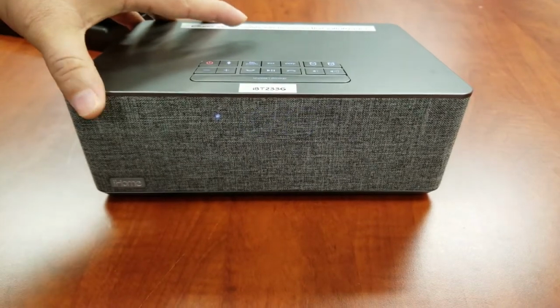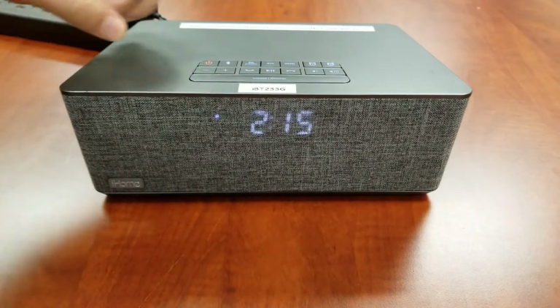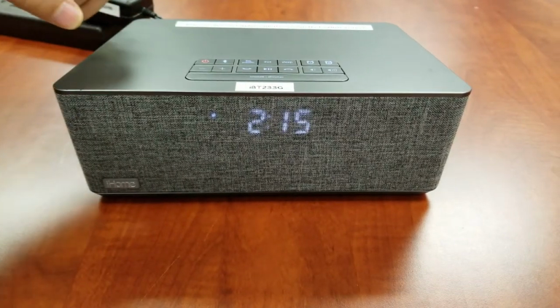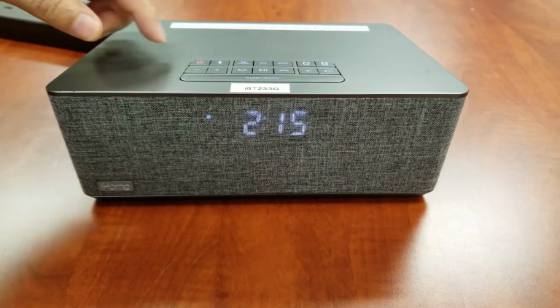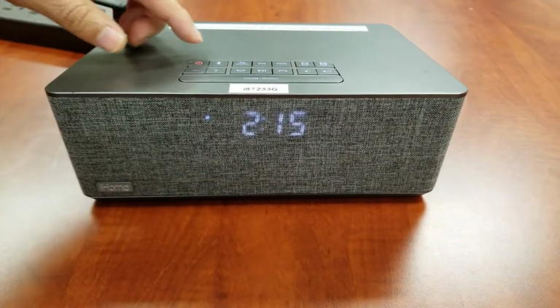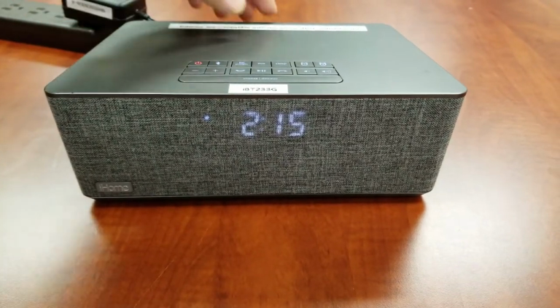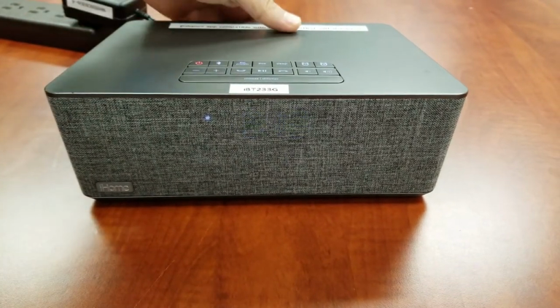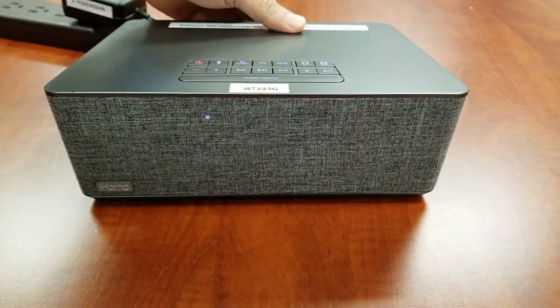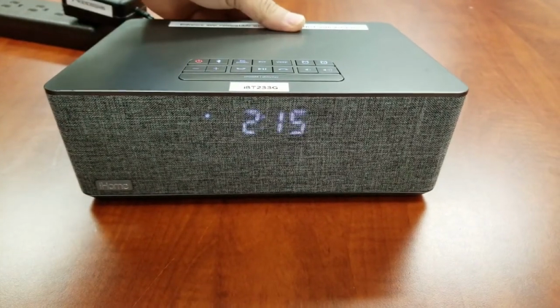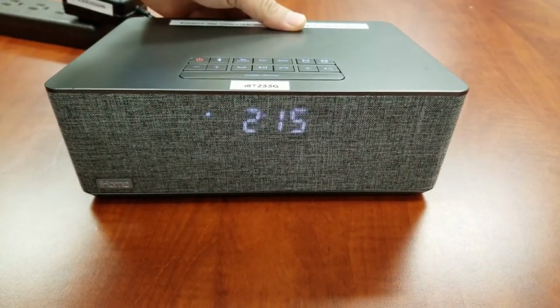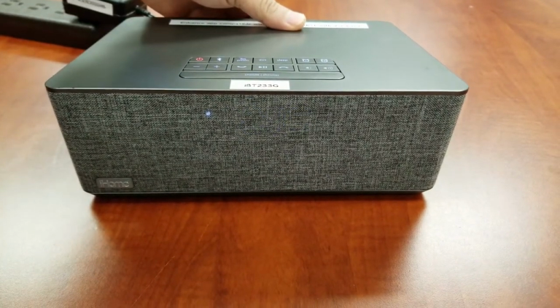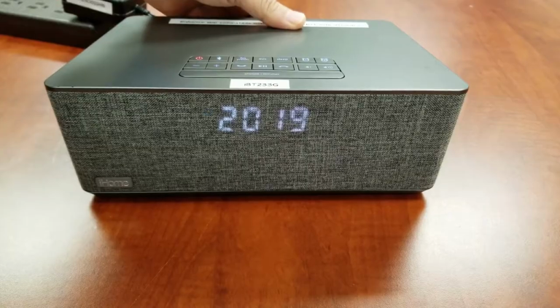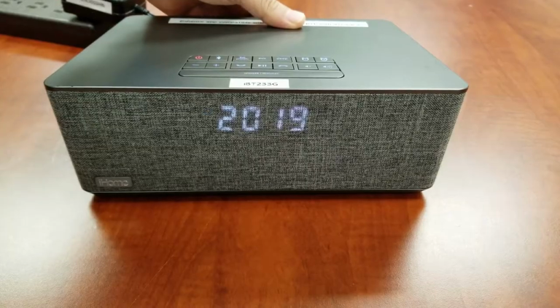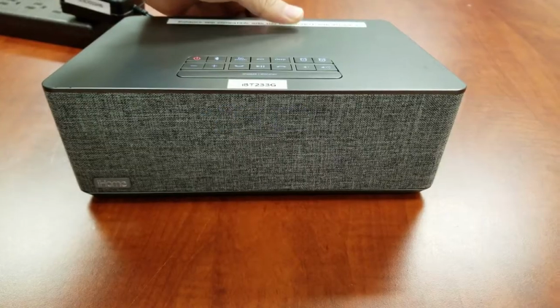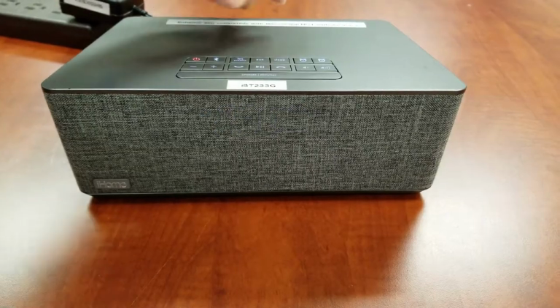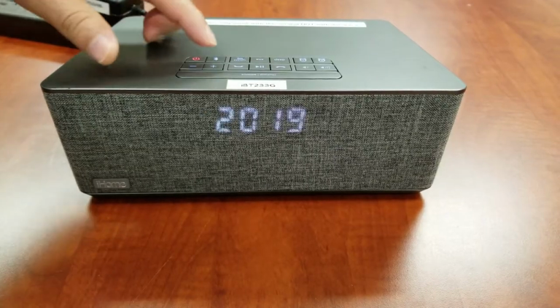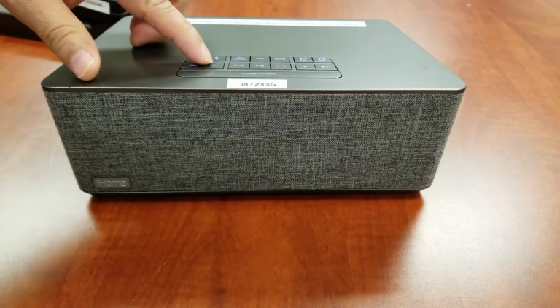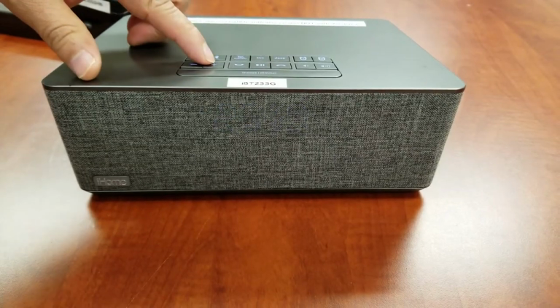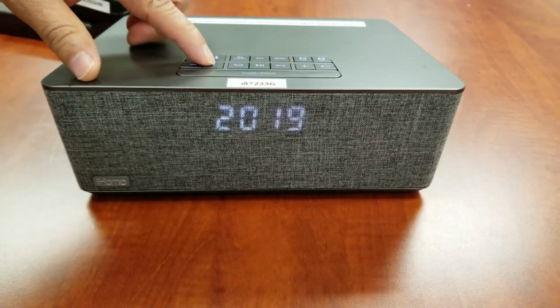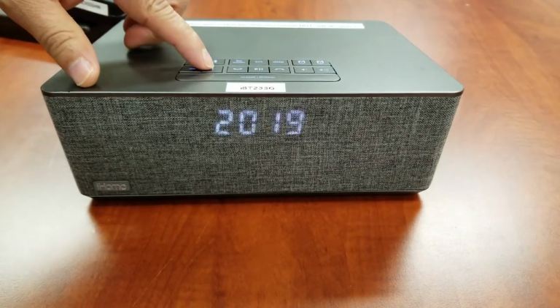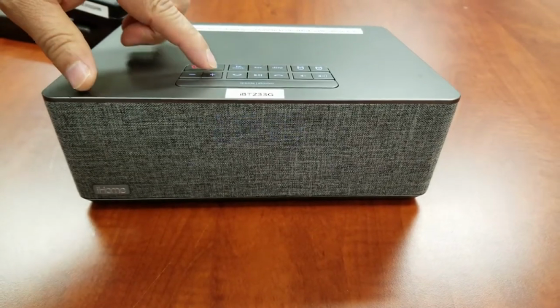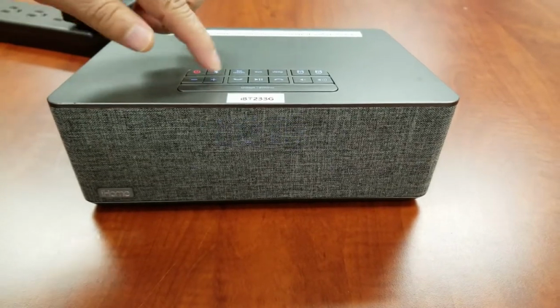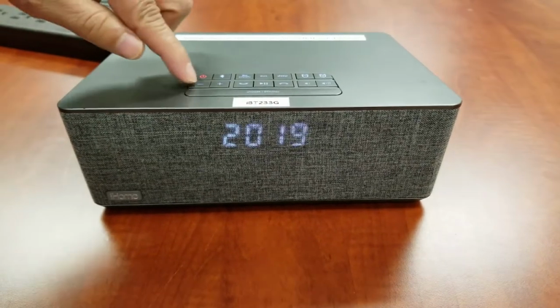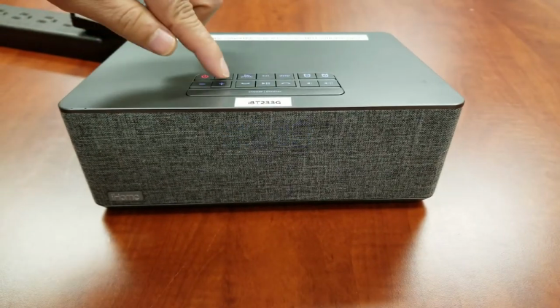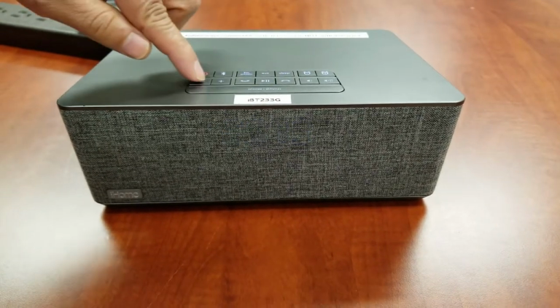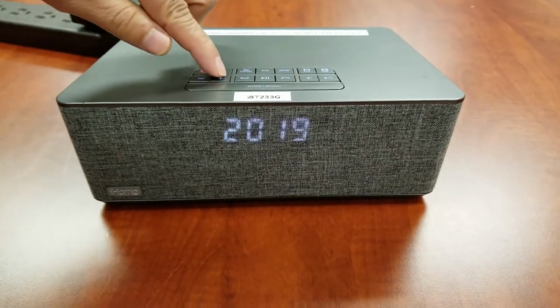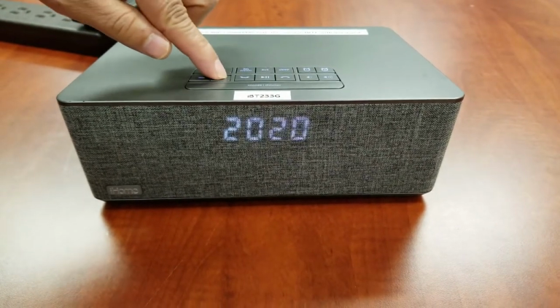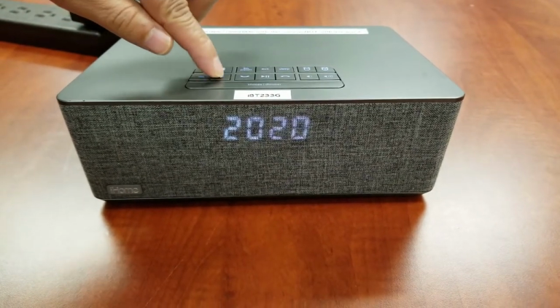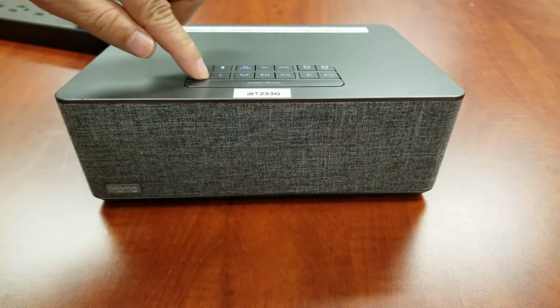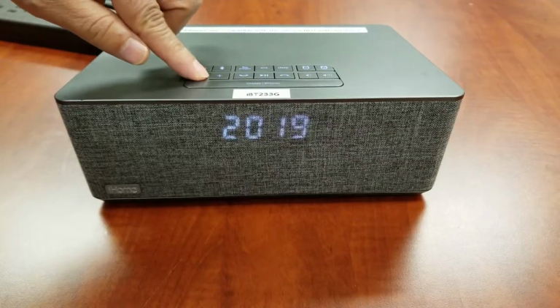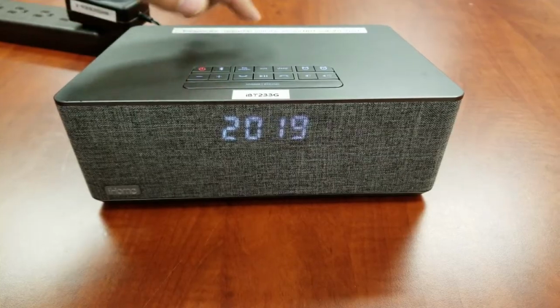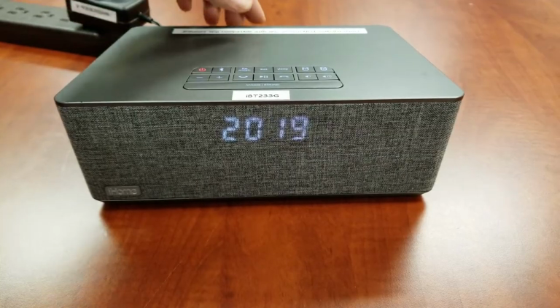Press the time set button to confirm the time. Then press the plus or minus buttons to adjust to the current year, and press the time set button to confirm the year.